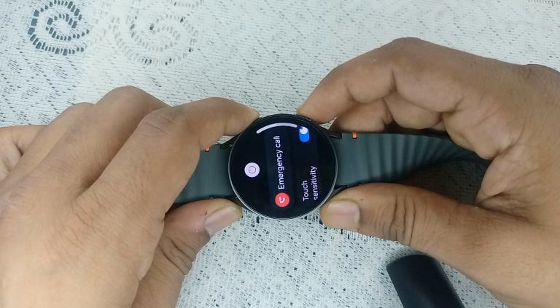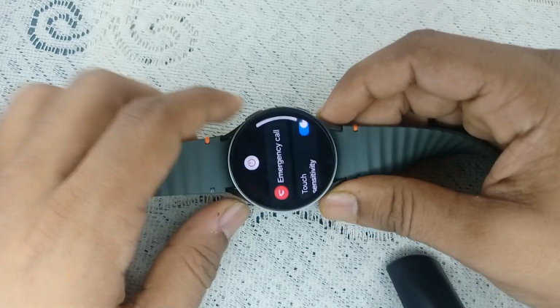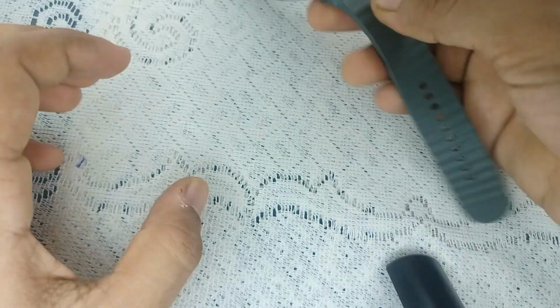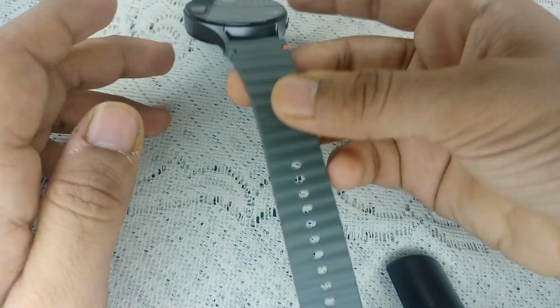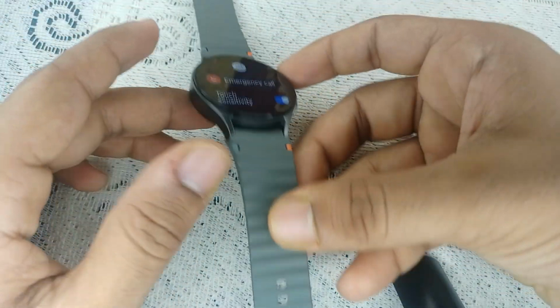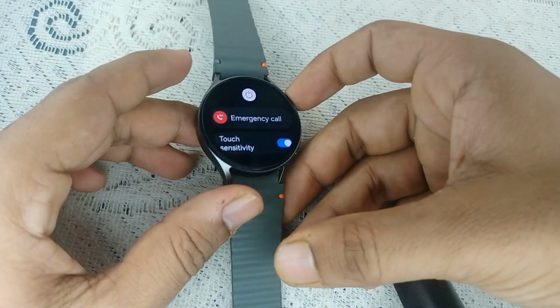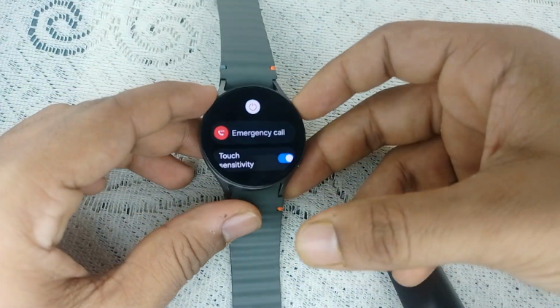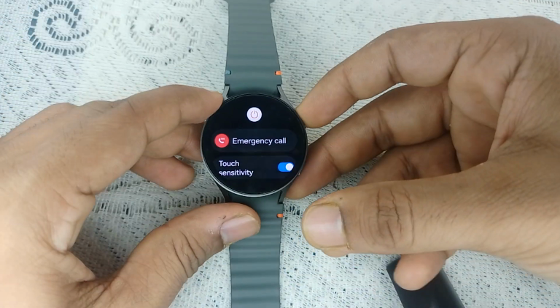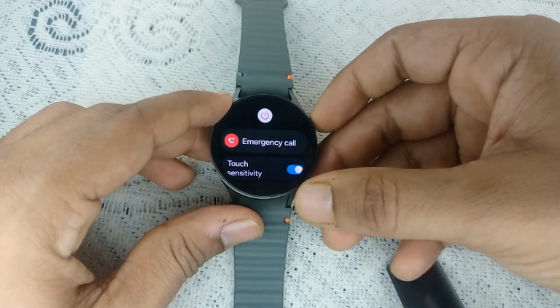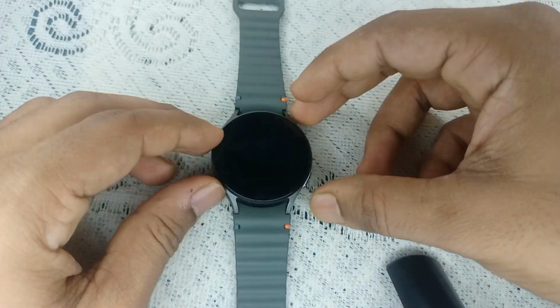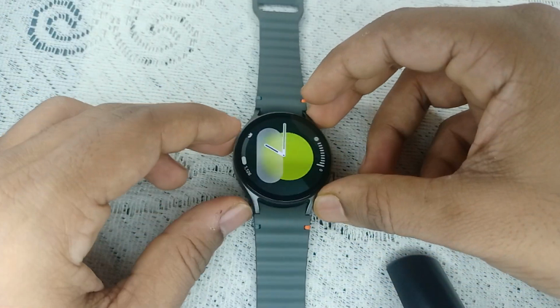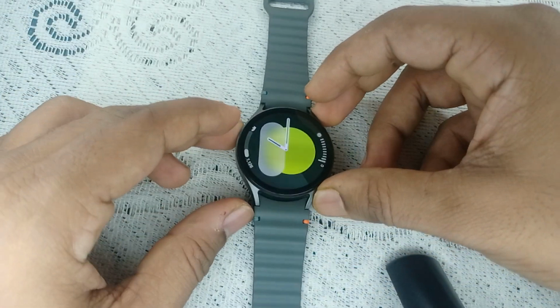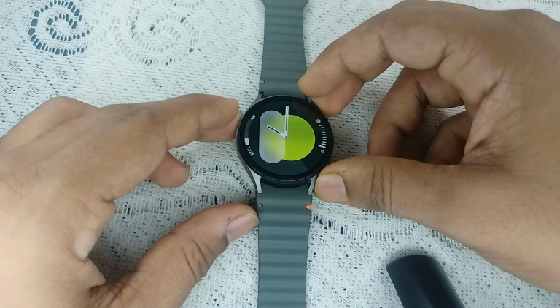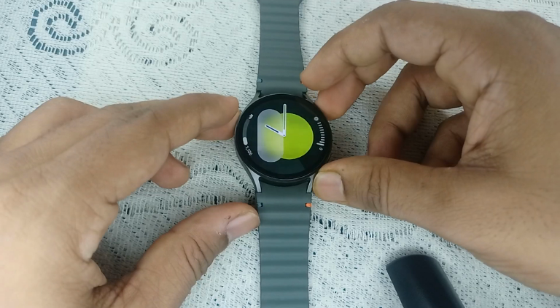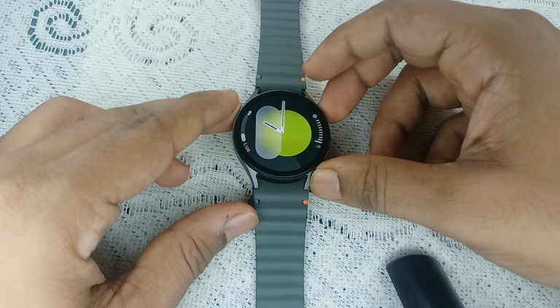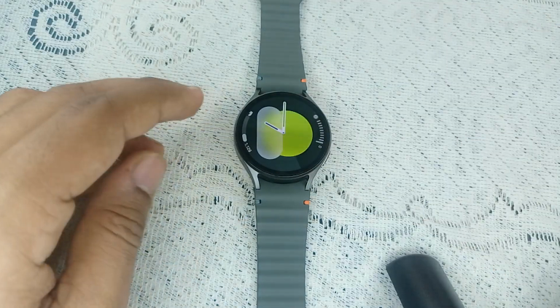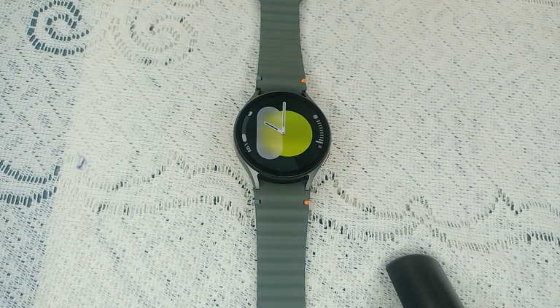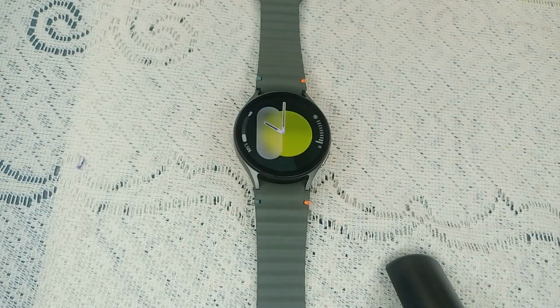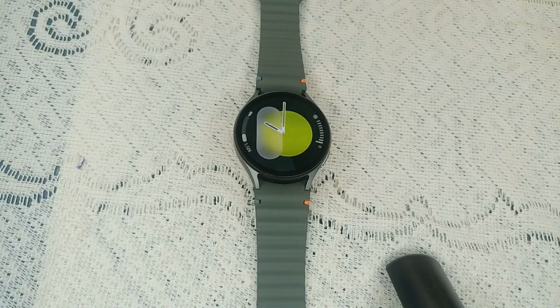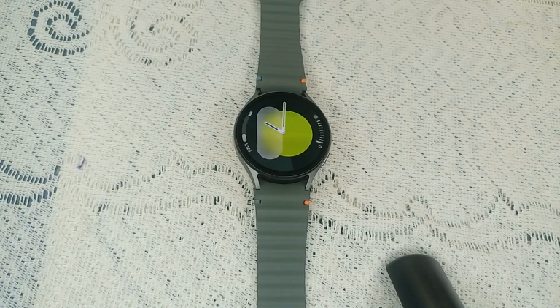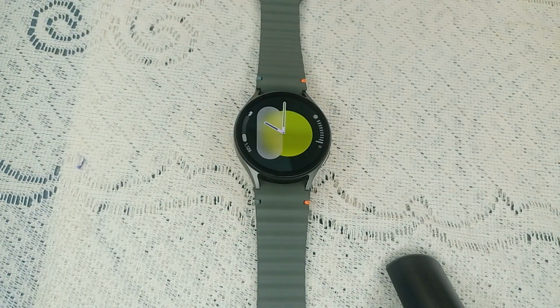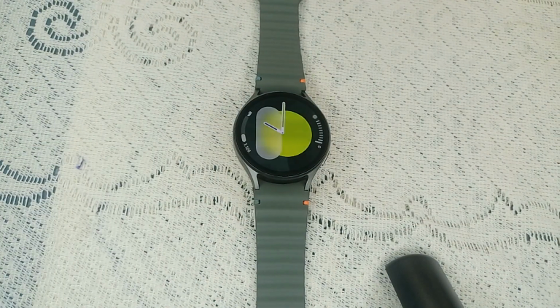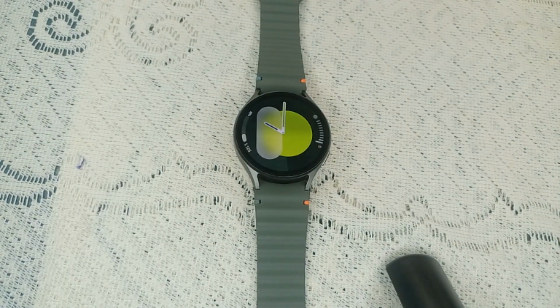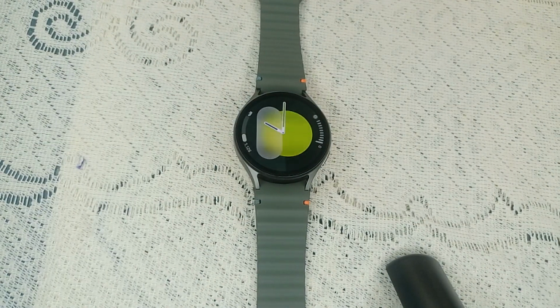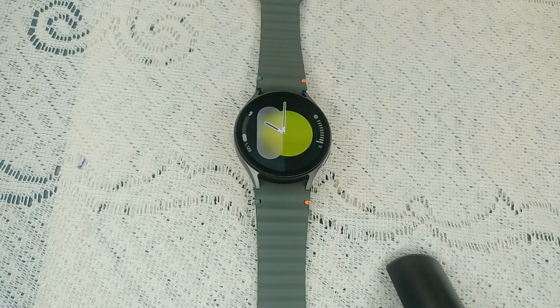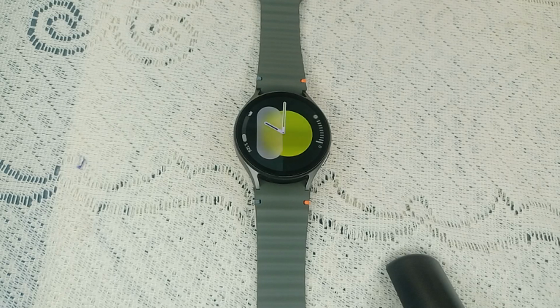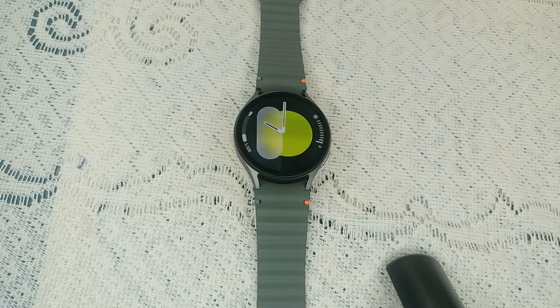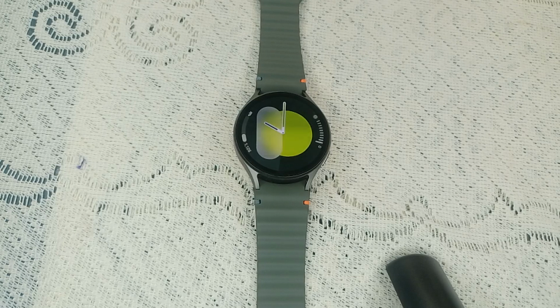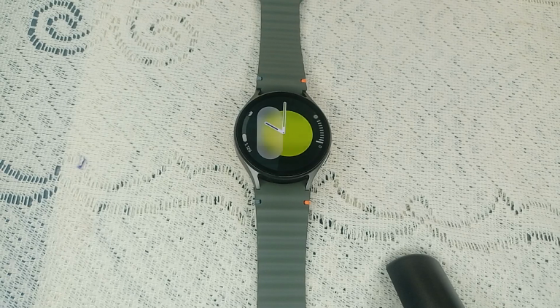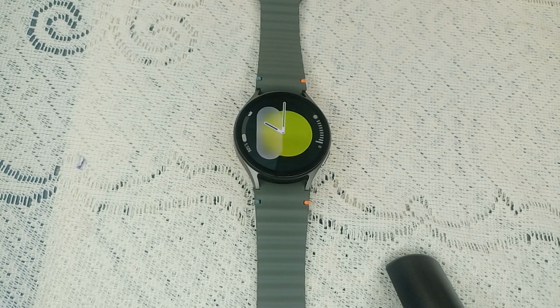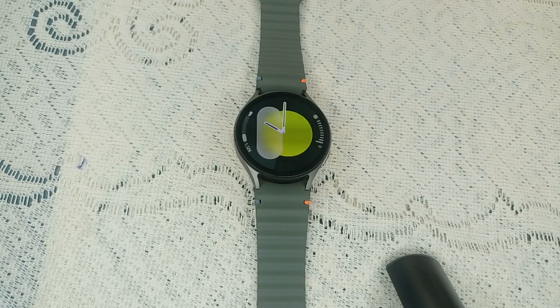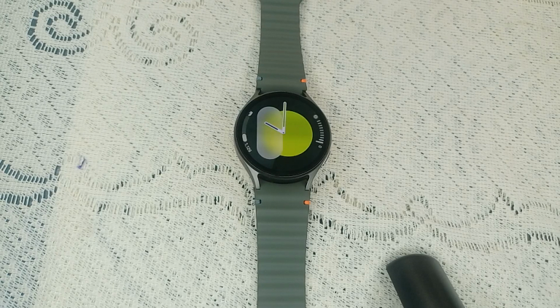Once you see the Samsung logo, you can simply leave it as it is. It will take two to three minutes to restart your watch.